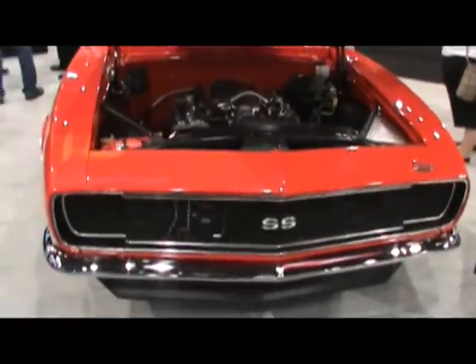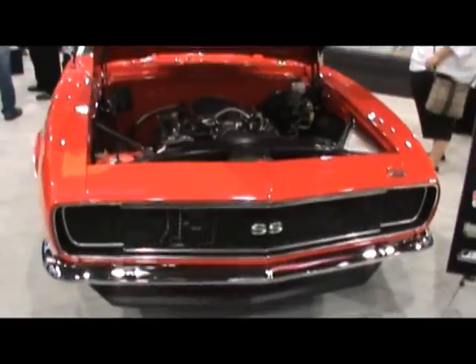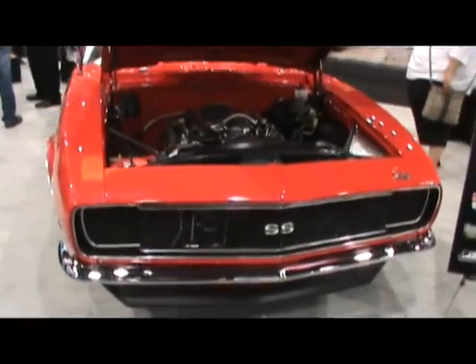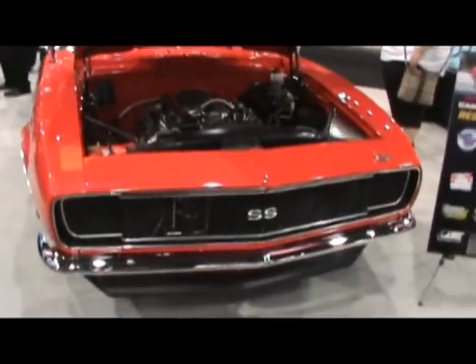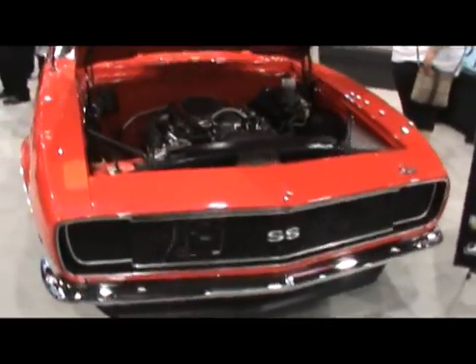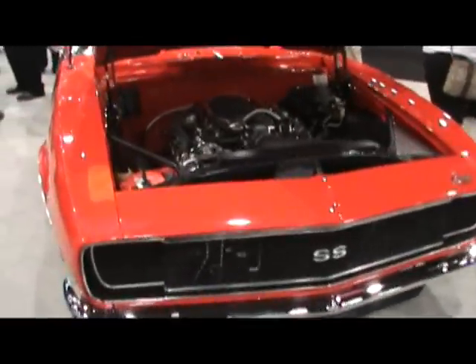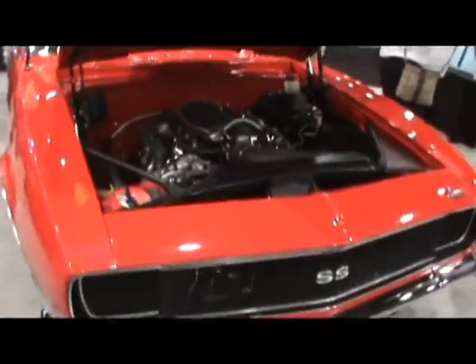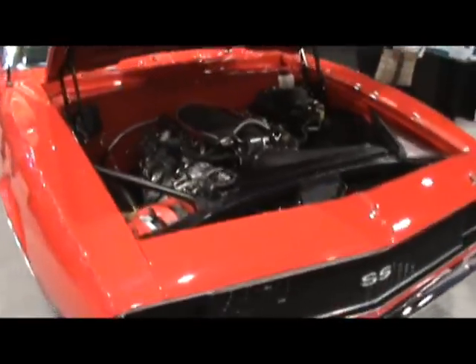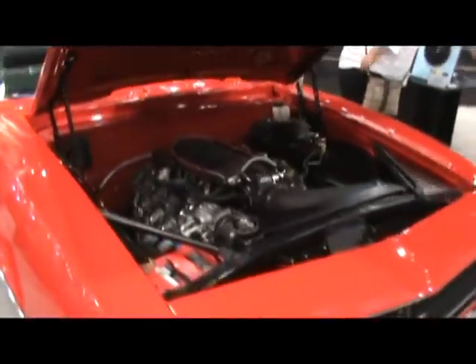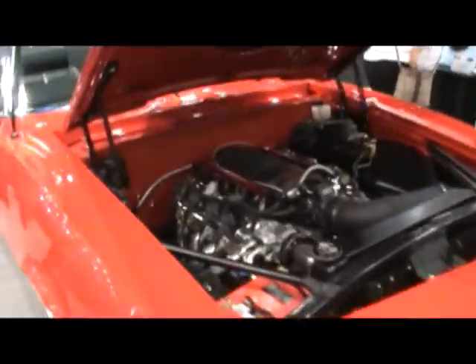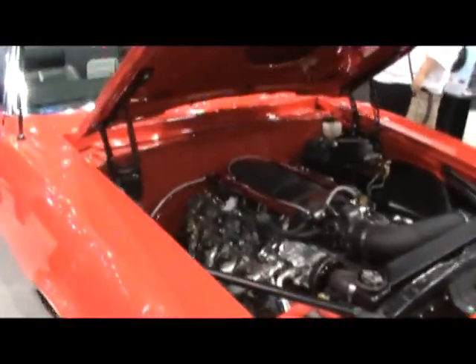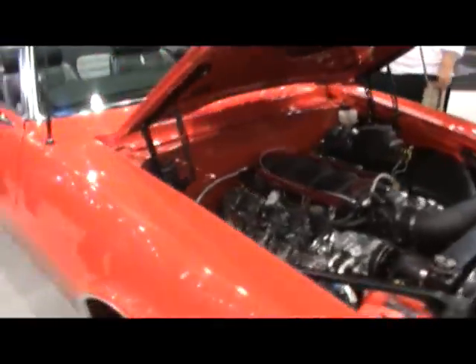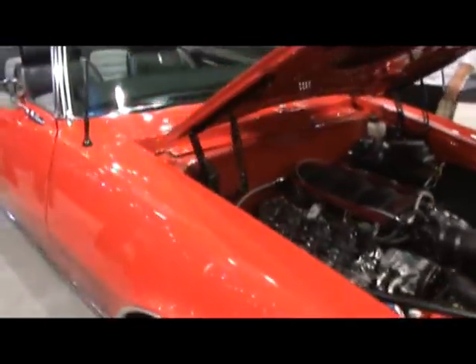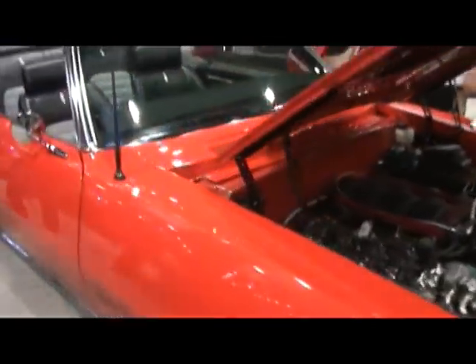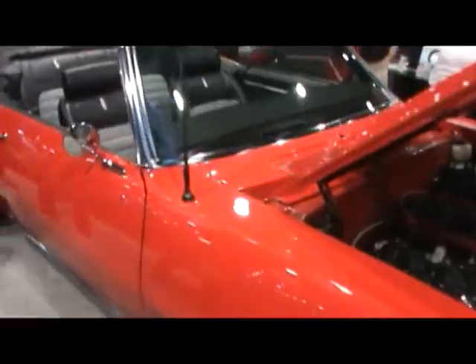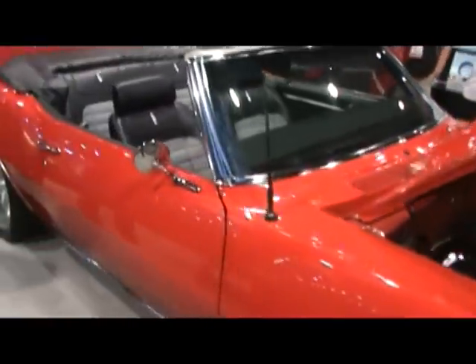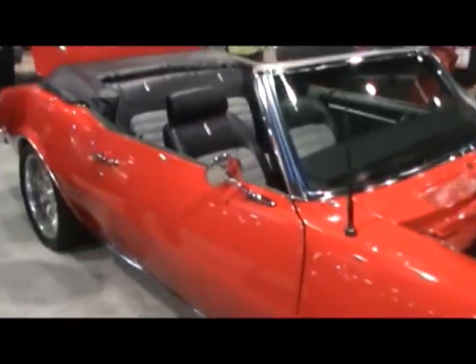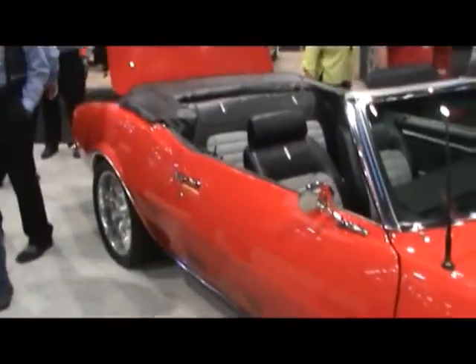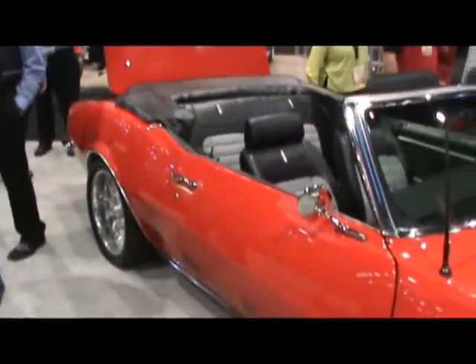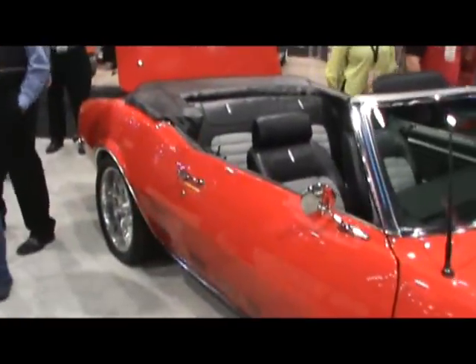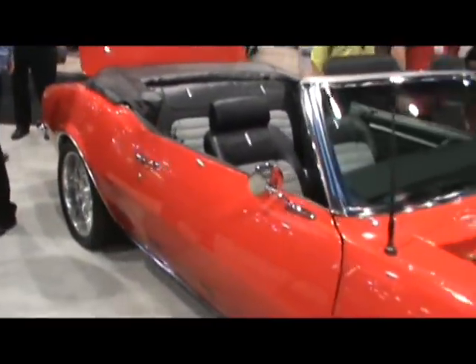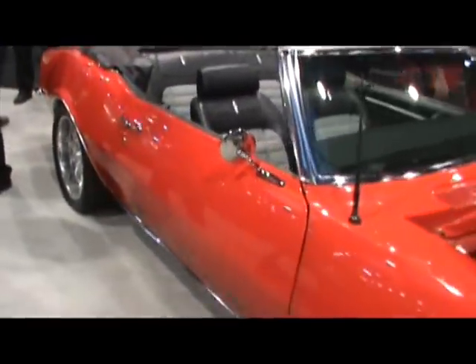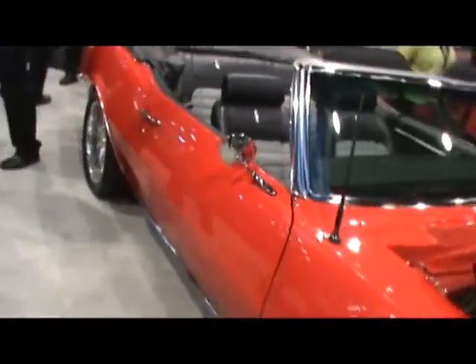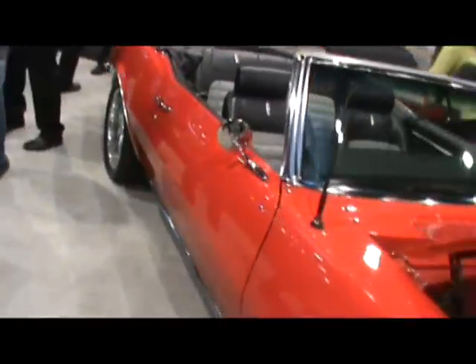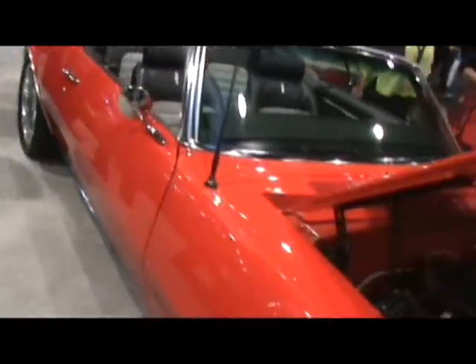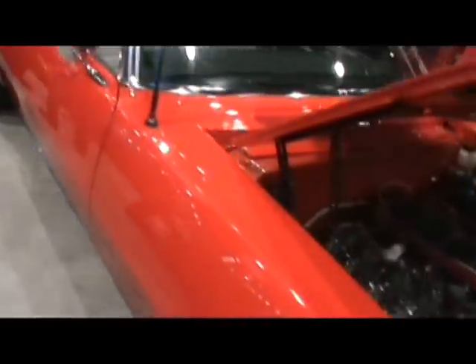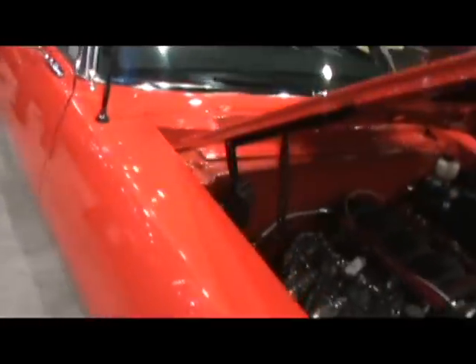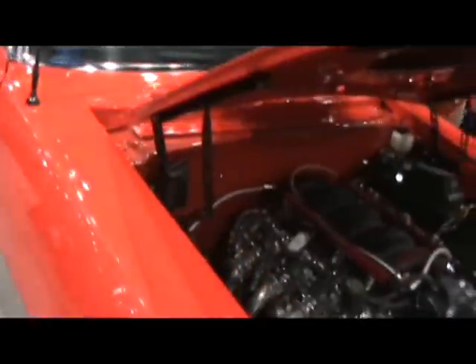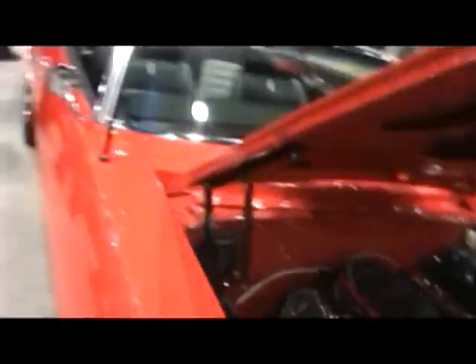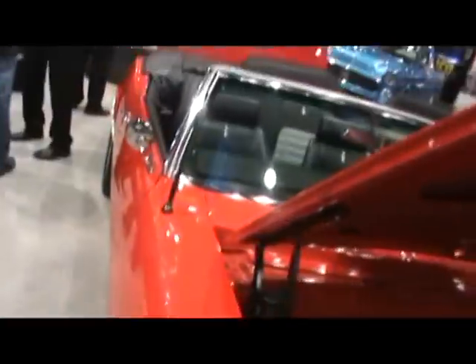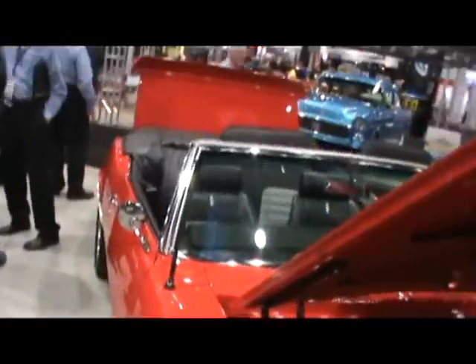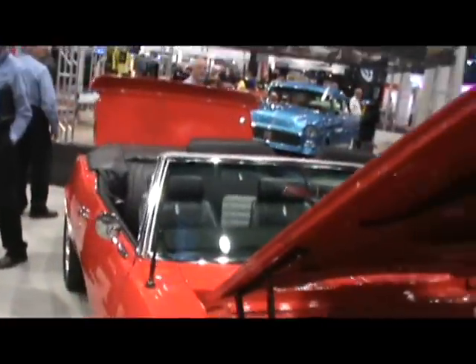Alright guys, this SS is a Resto Mod. This is over at Trim Parts. Shows you what you can do — you can build one of these things from the ground up, brand new, new body, everything if you want.